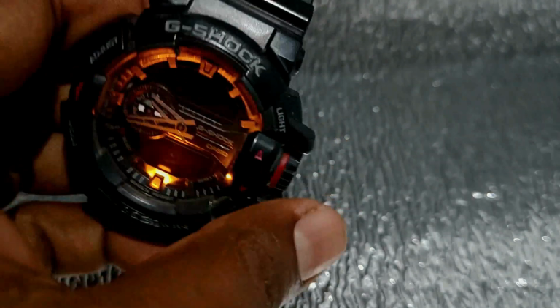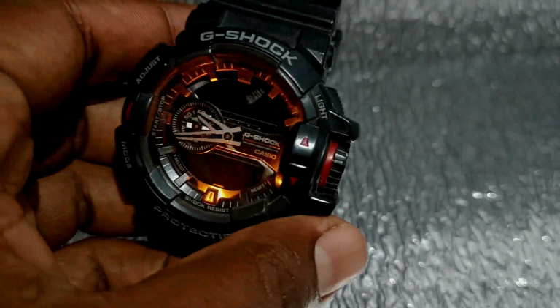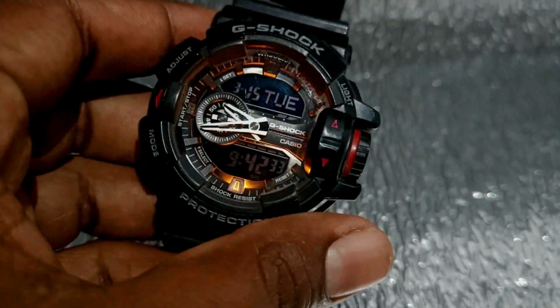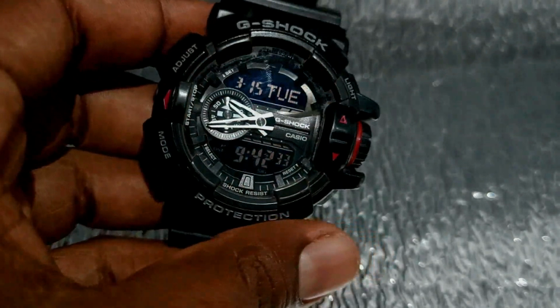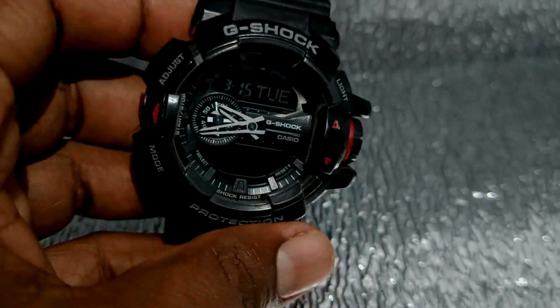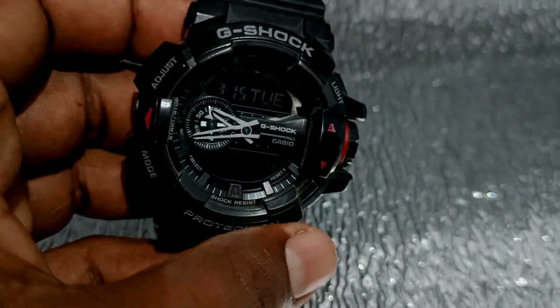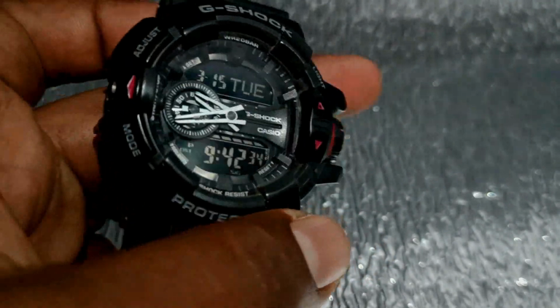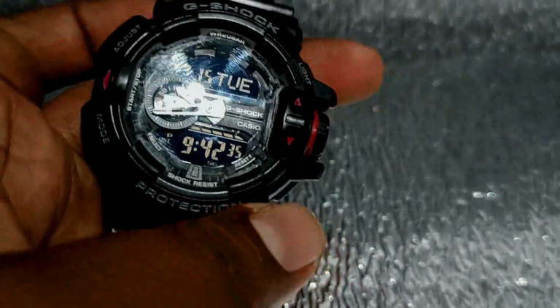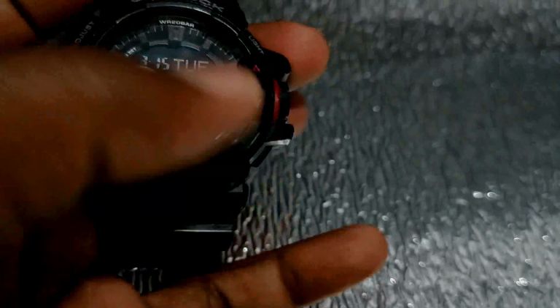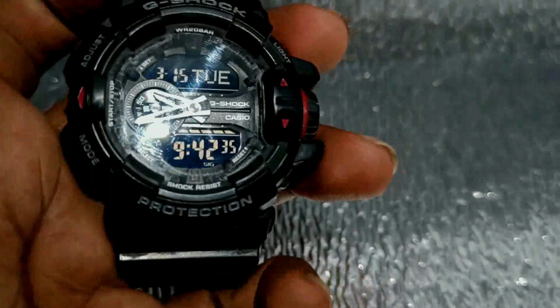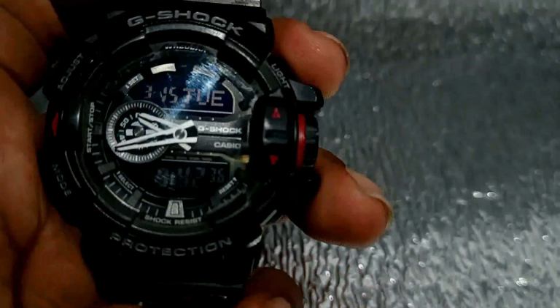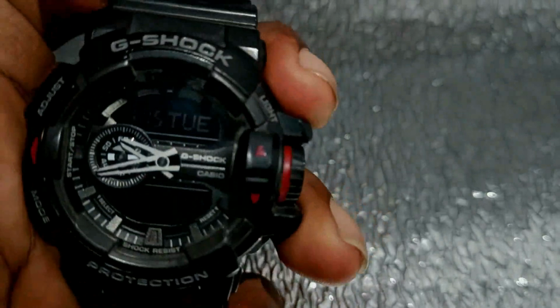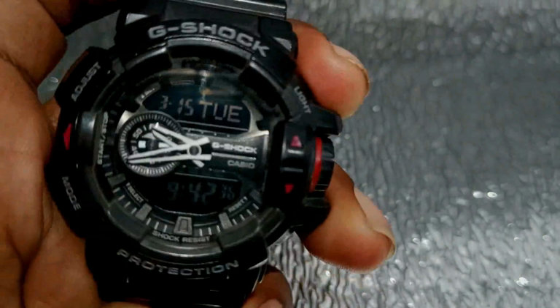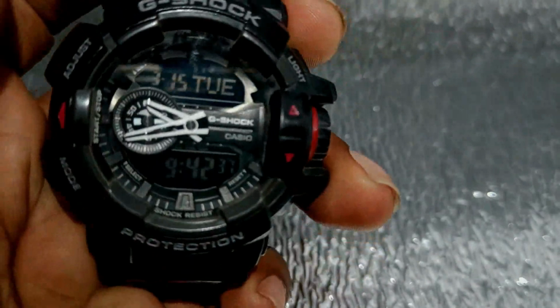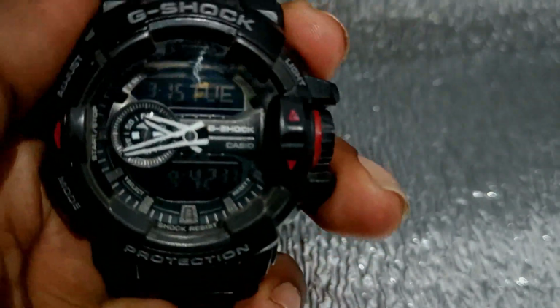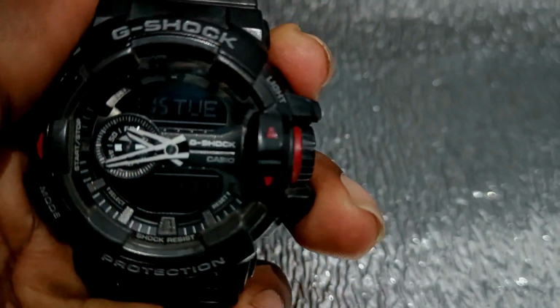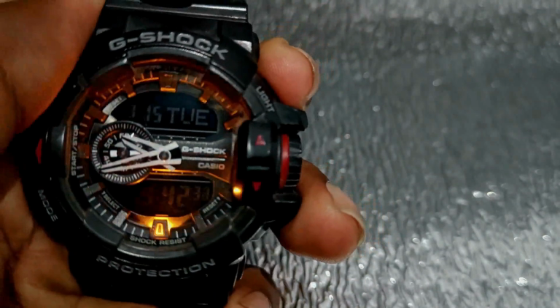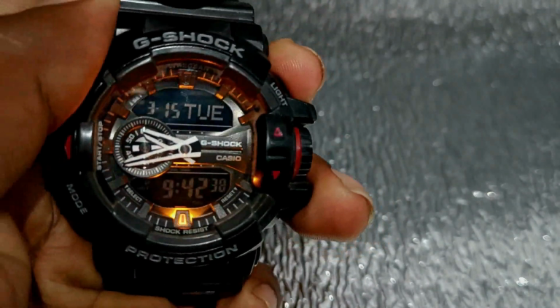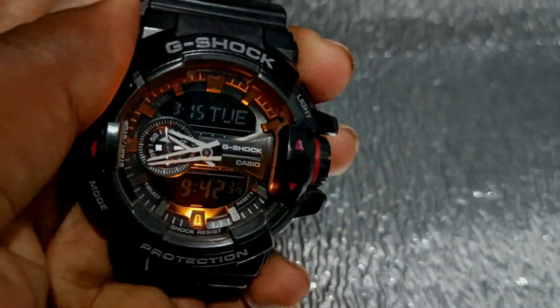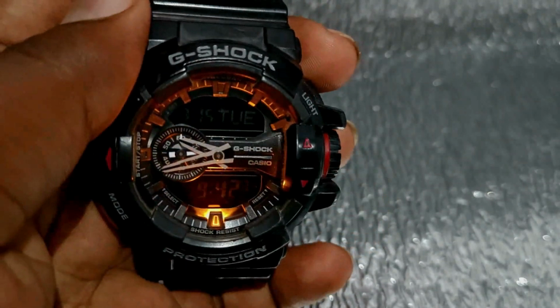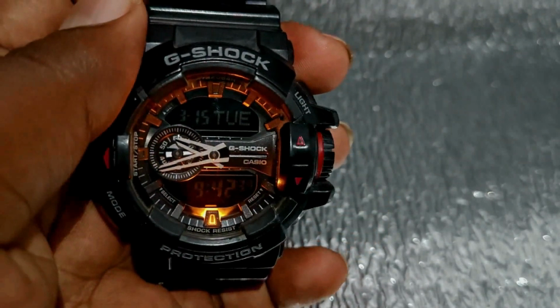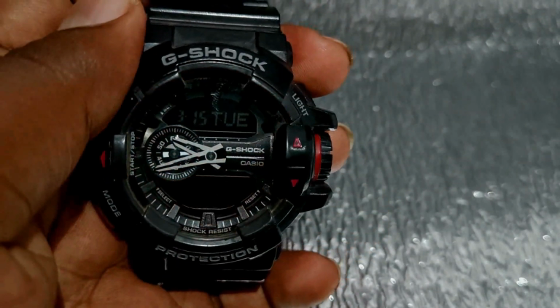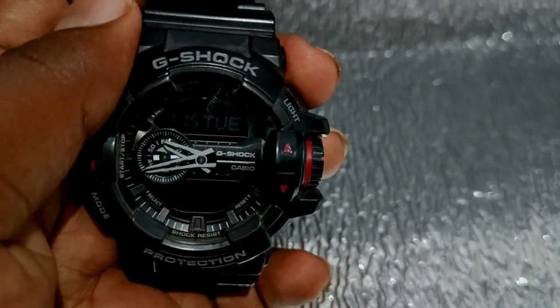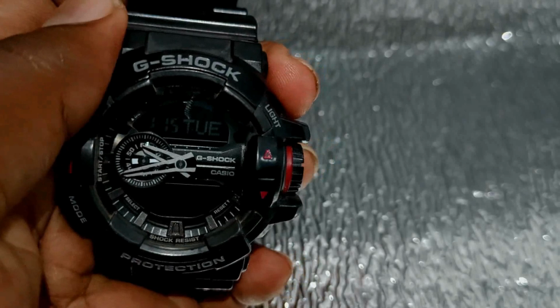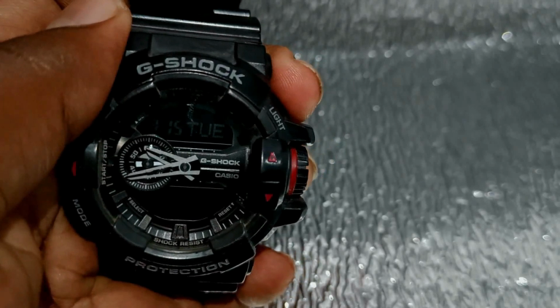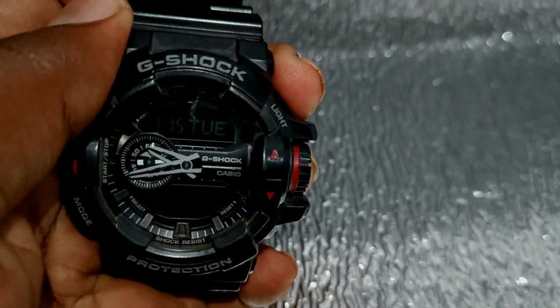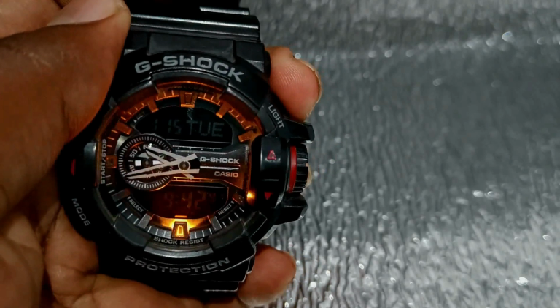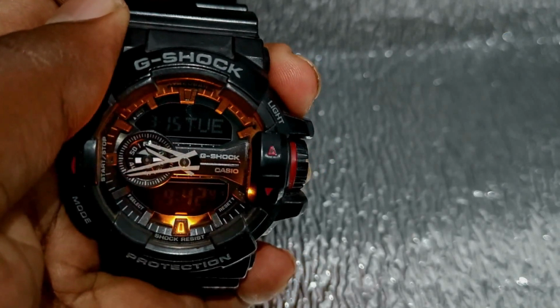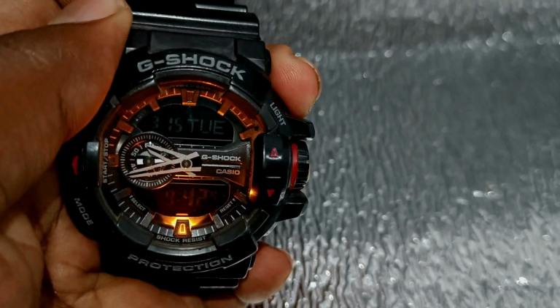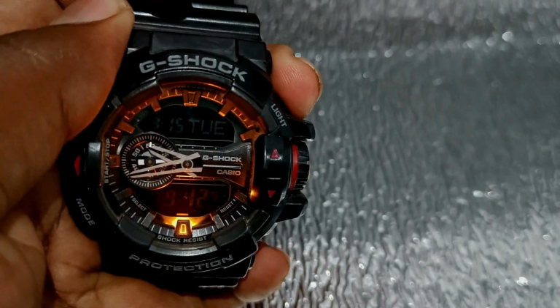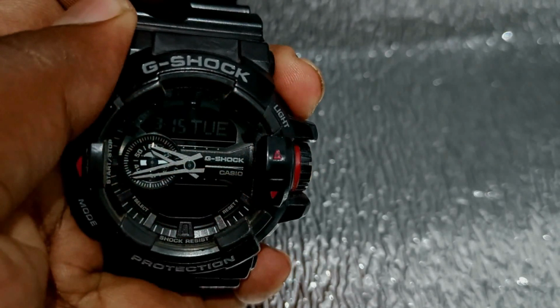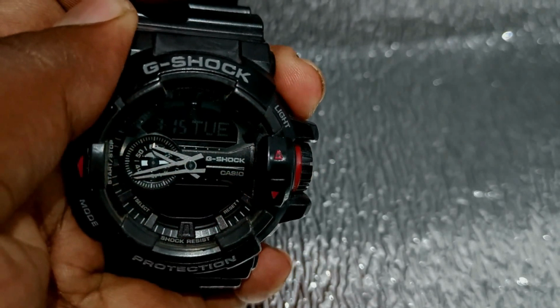You will see how the watch is built quality. The watch is good, the watch is great, and the display is very classy and attractive.